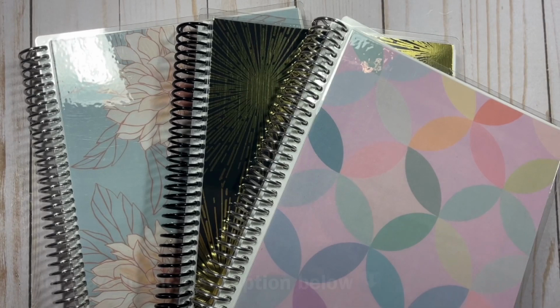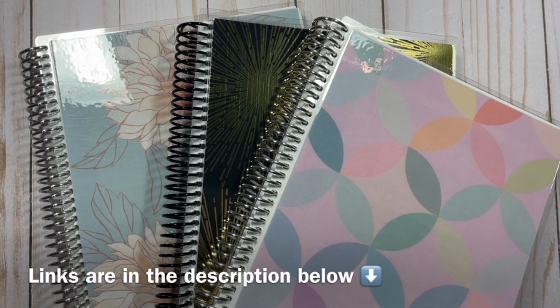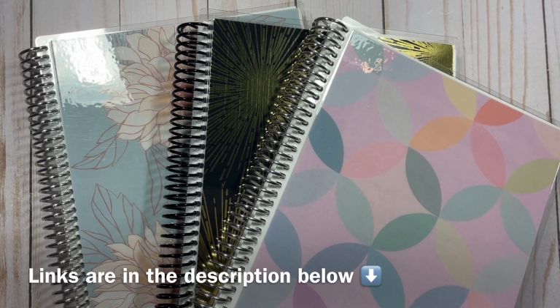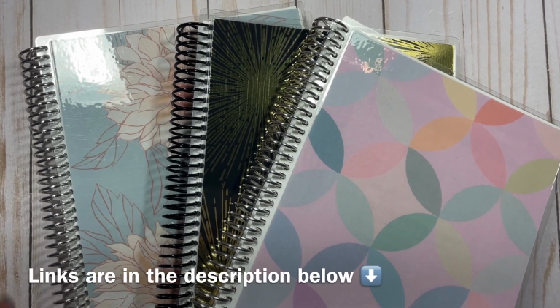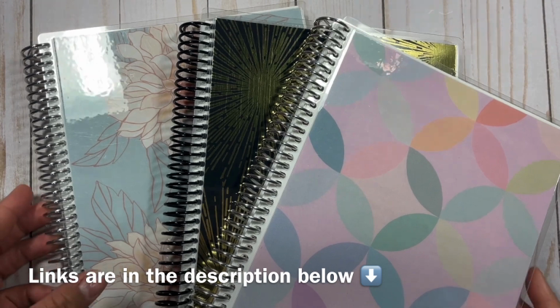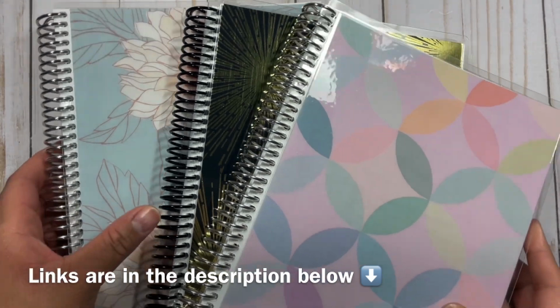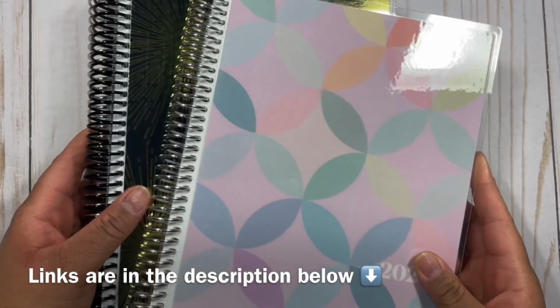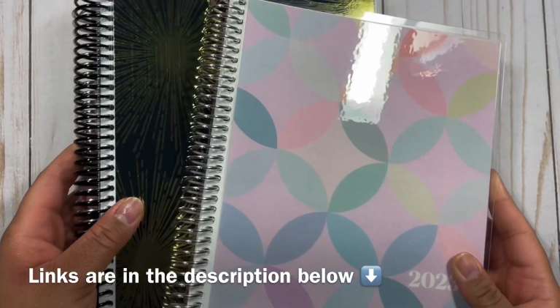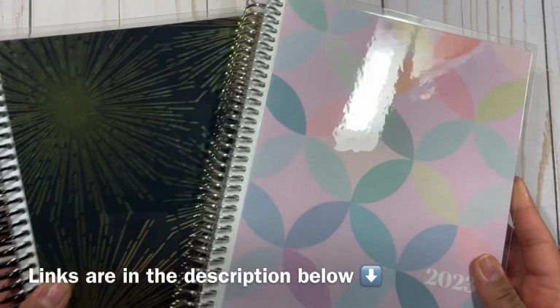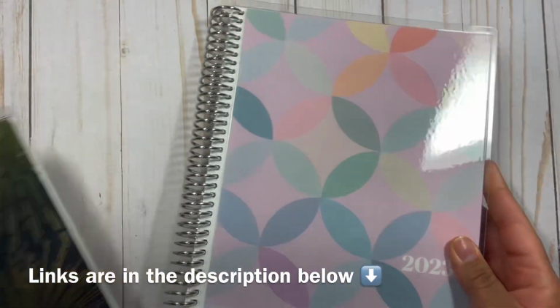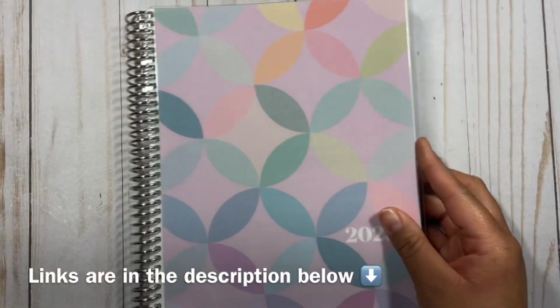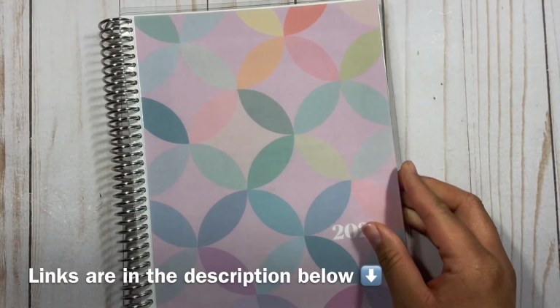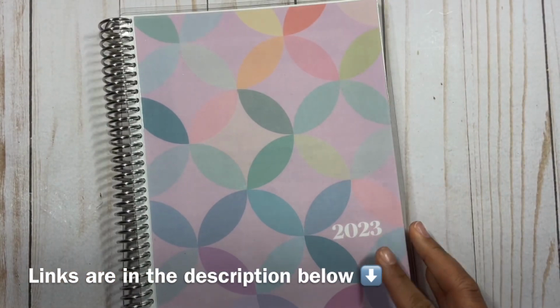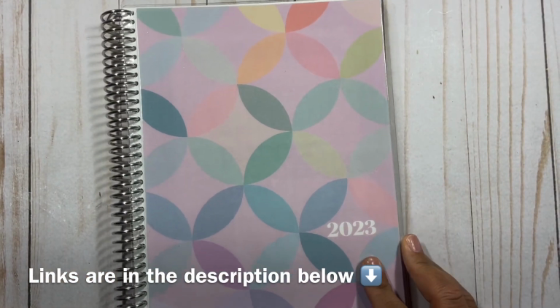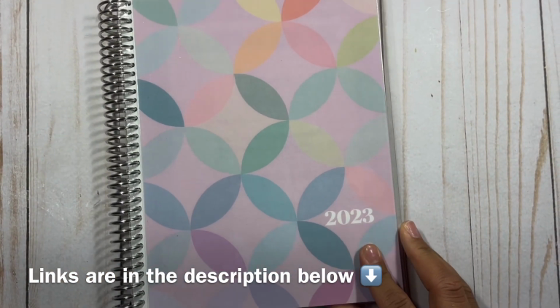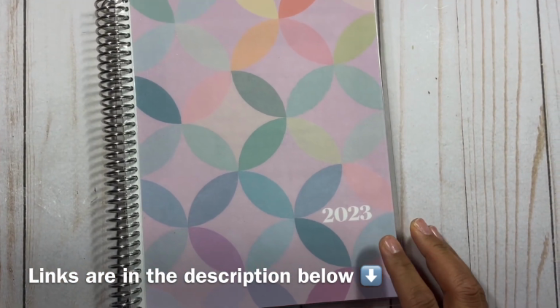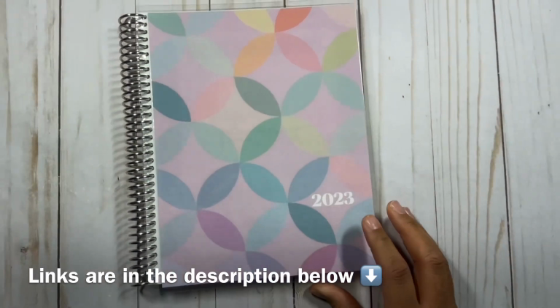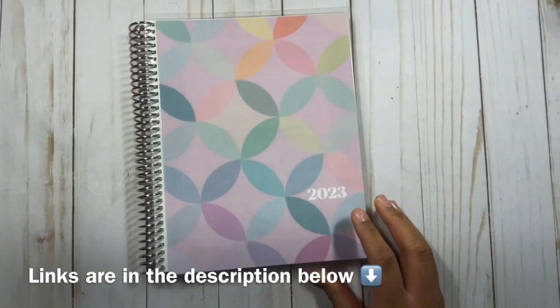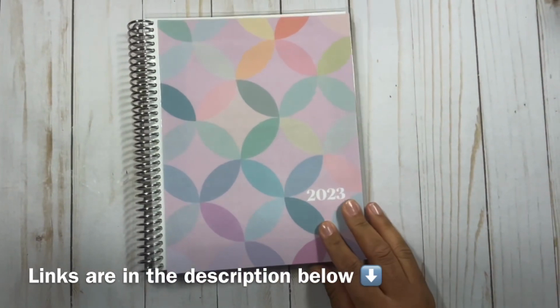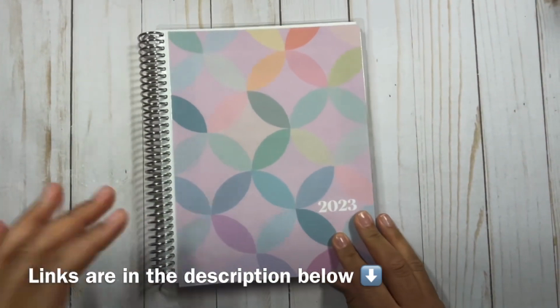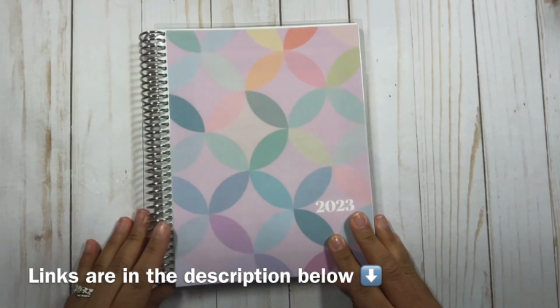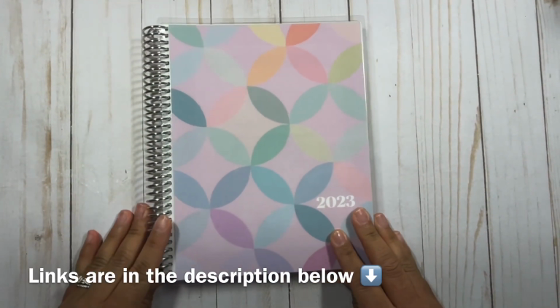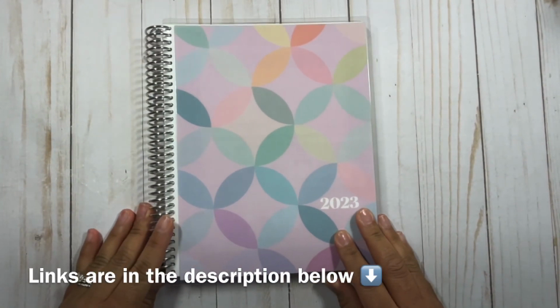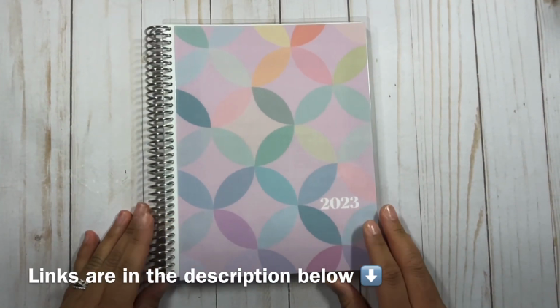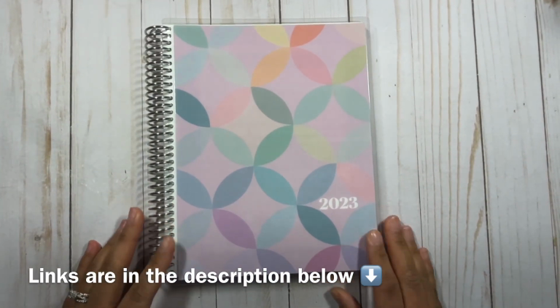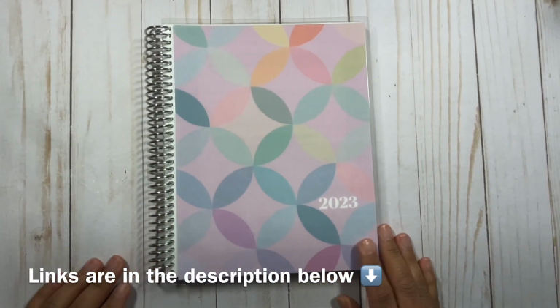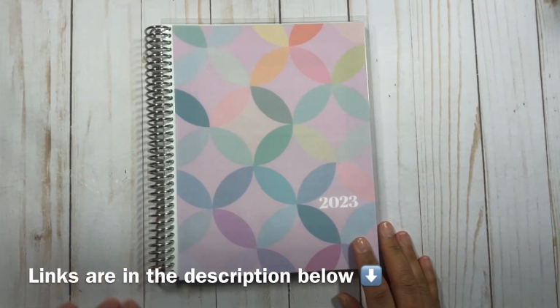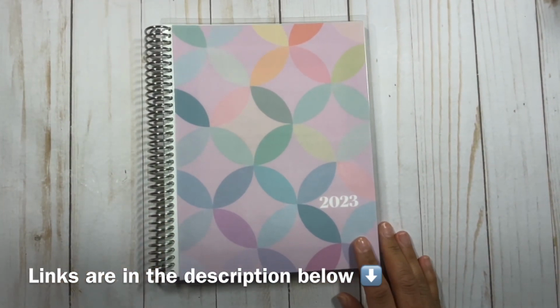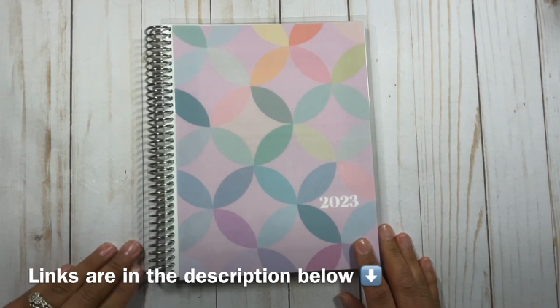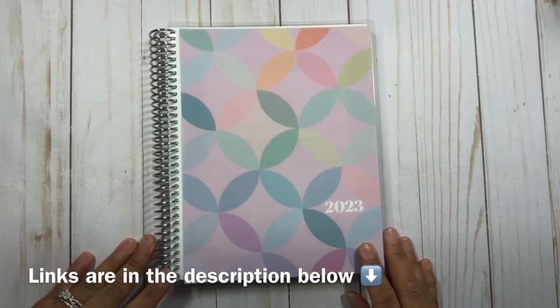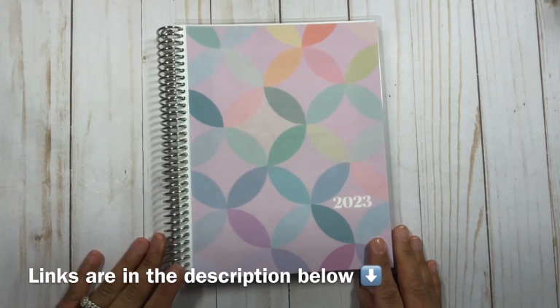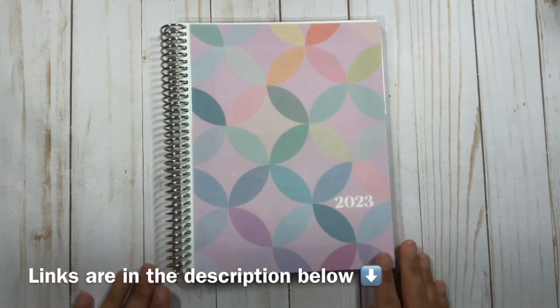If you haven't already, make sure you go ahead and hit that subscribe button in the bottom right corner. When you subscribe, it helps me to grow here on YouTube and continue putting more time into my channel. I am going to review all three planners, so make sure you stick around till the end.